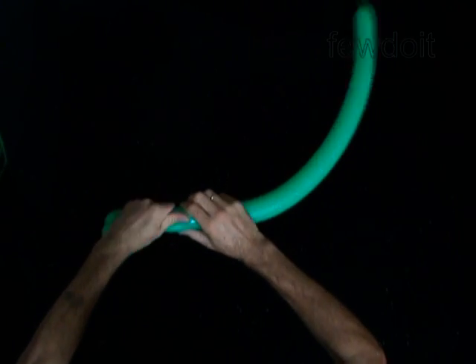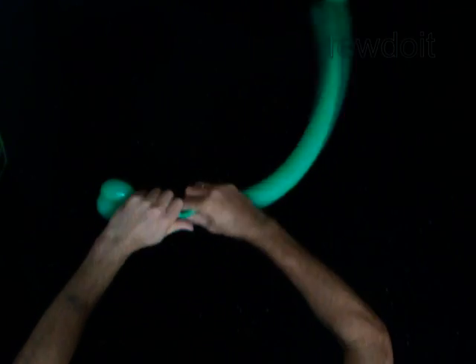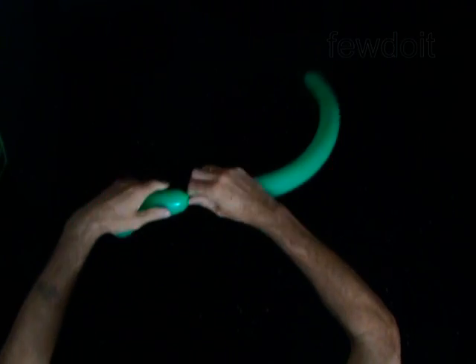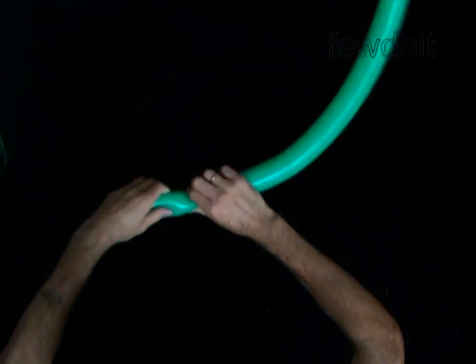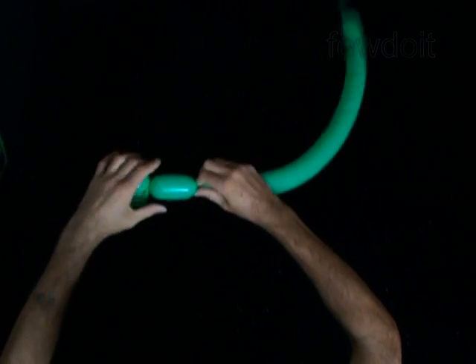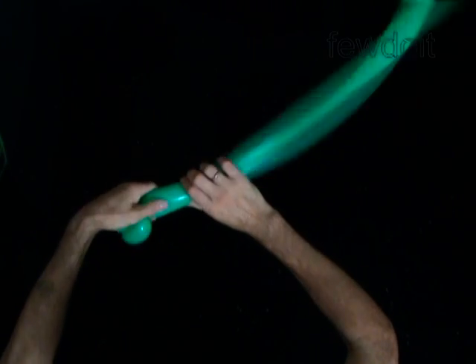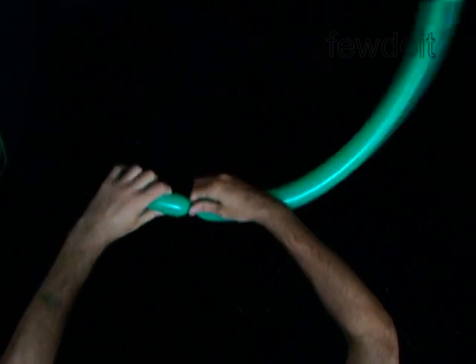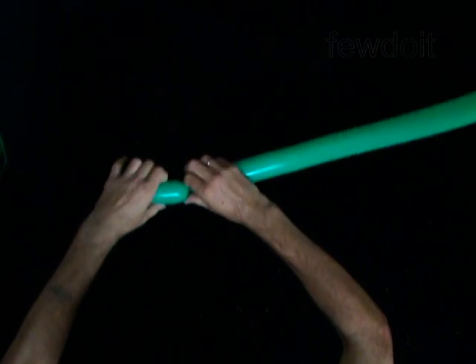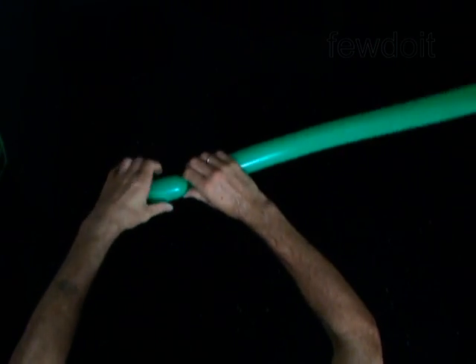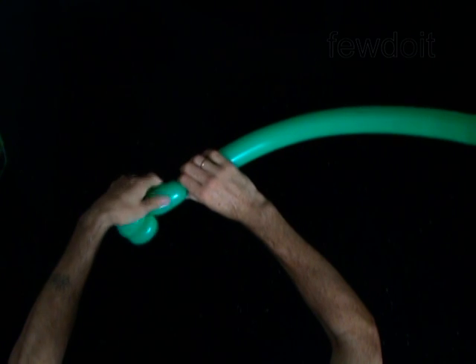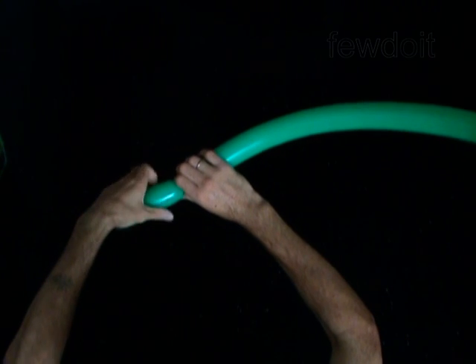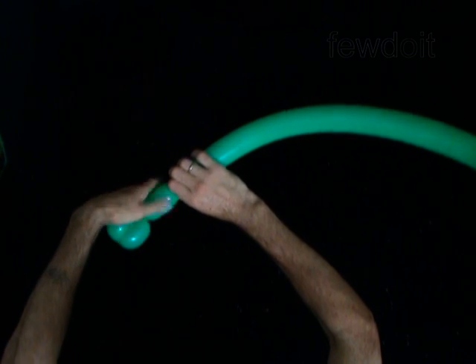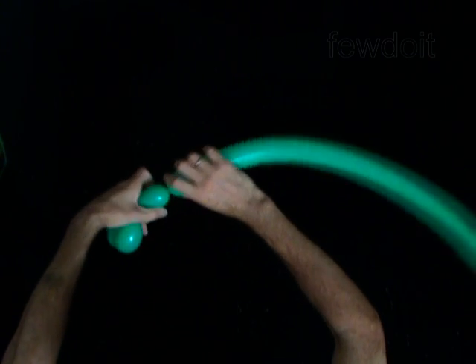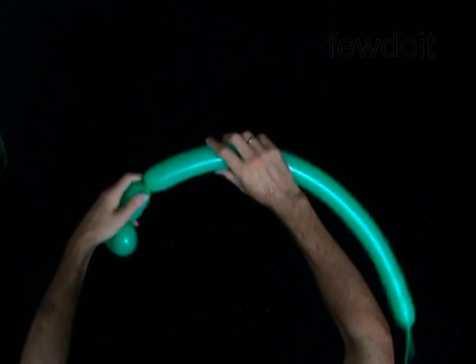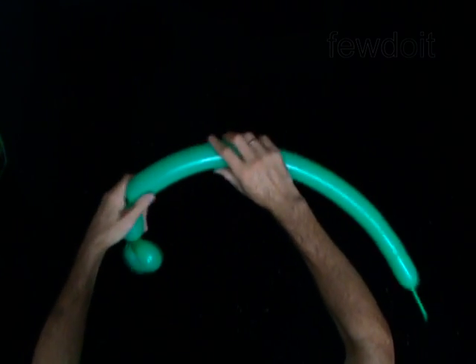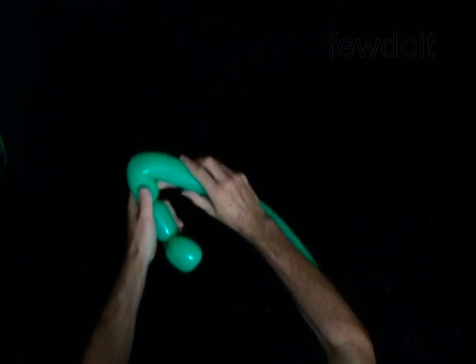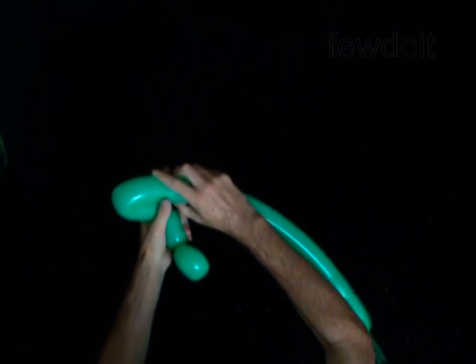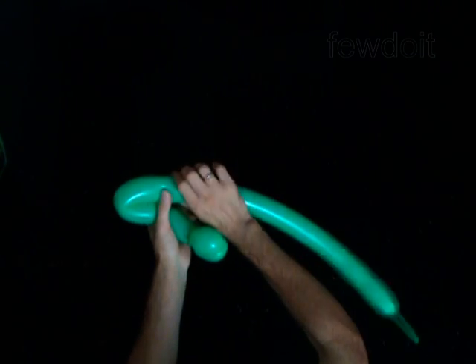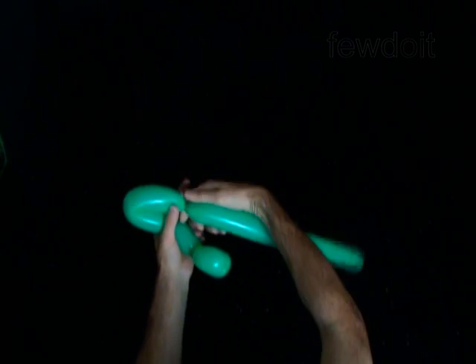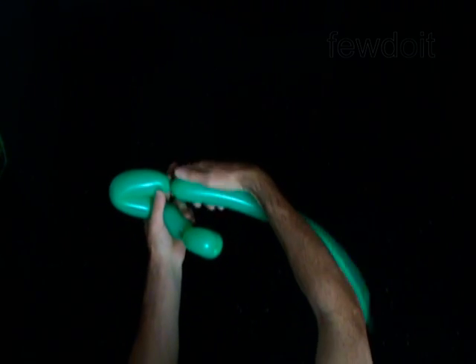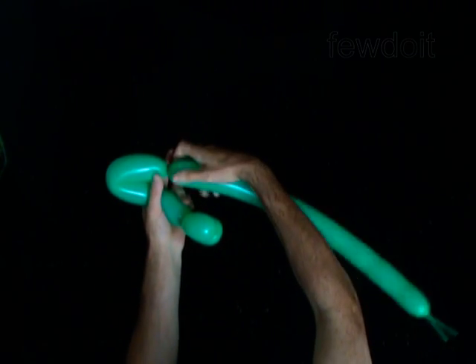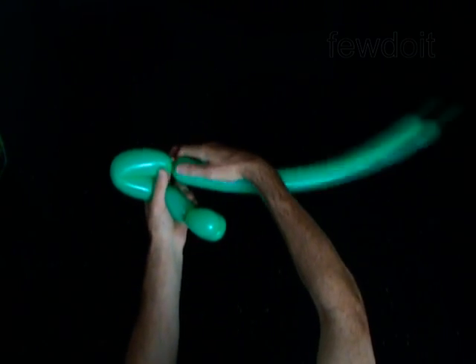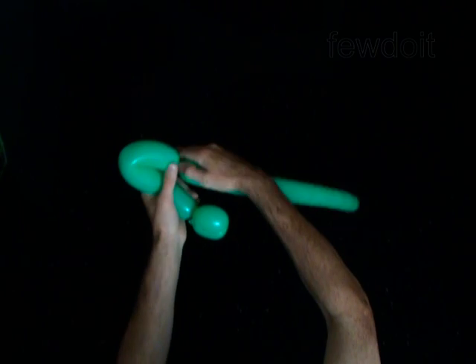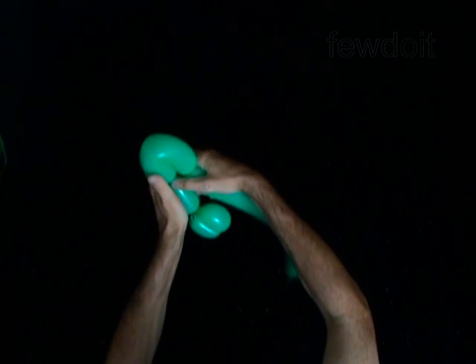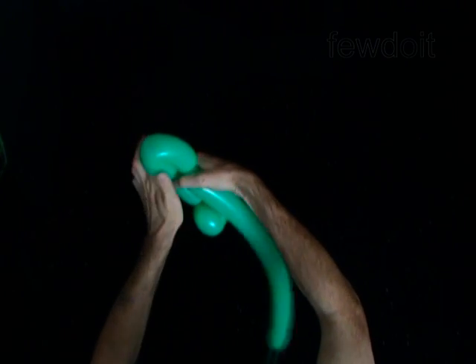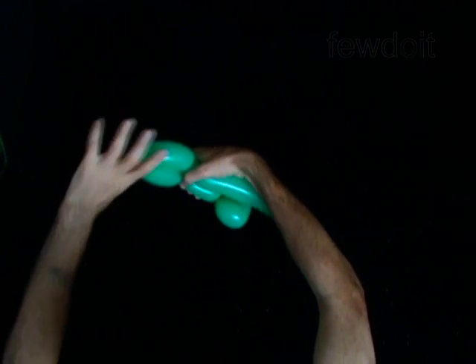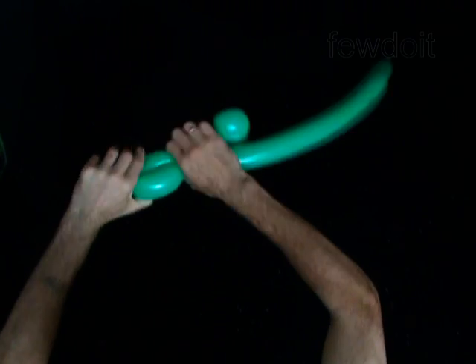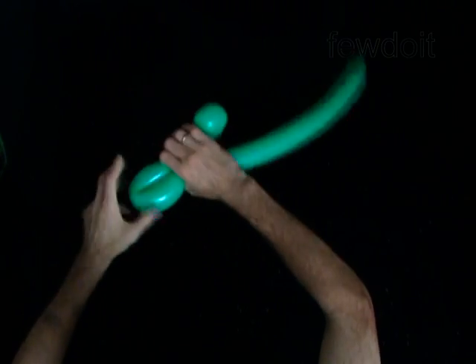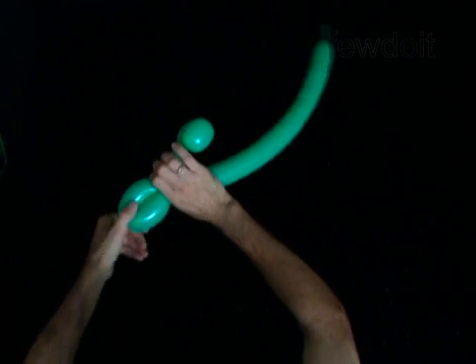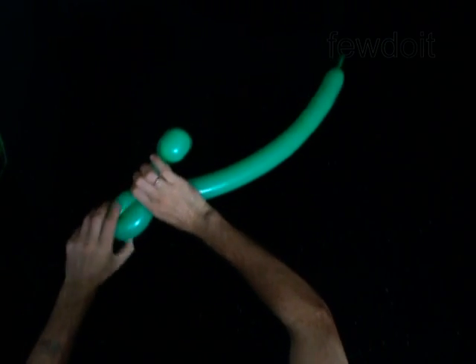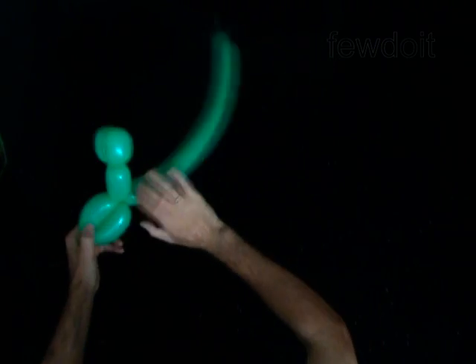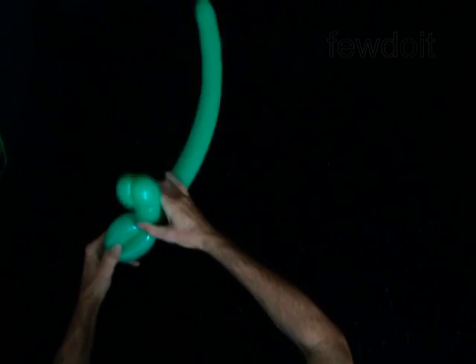Twist the third 3-inch bubble. Twist the fourth 6-inch bubble. Lock both ends of the fourth bubble in one lock twist.